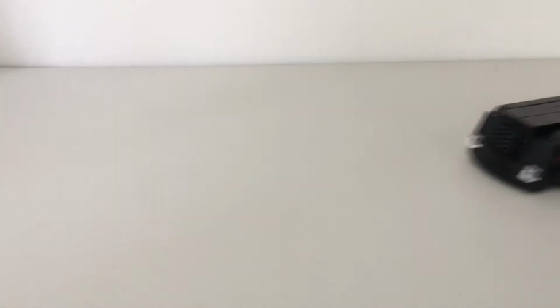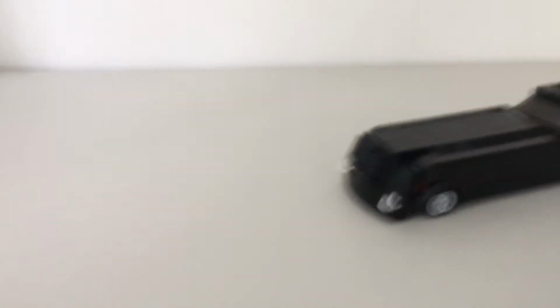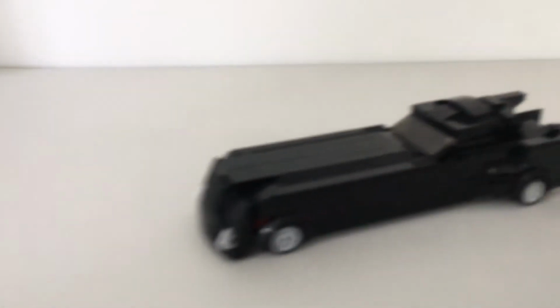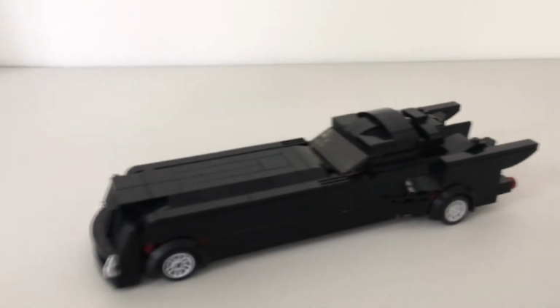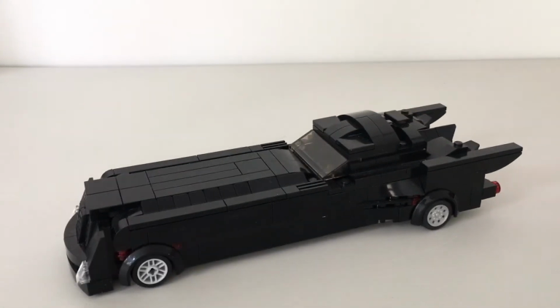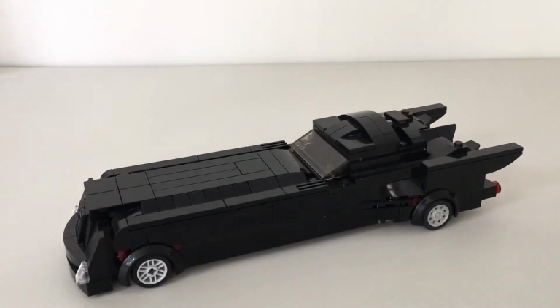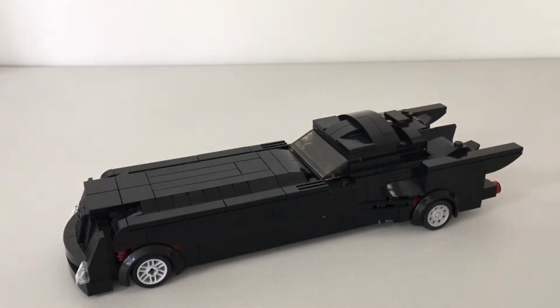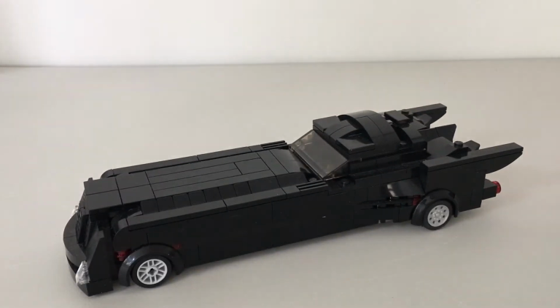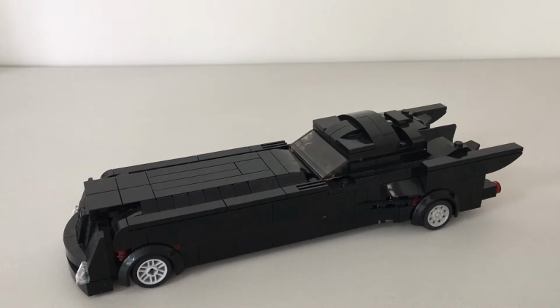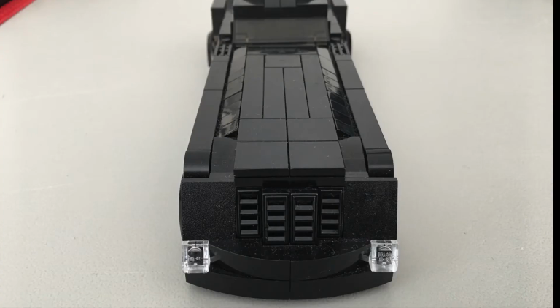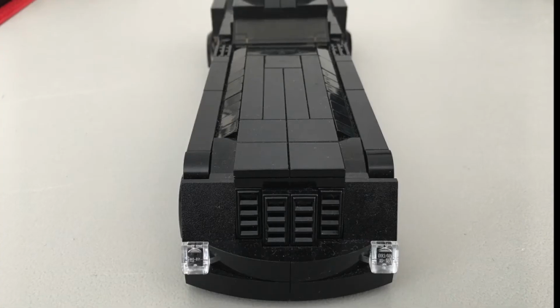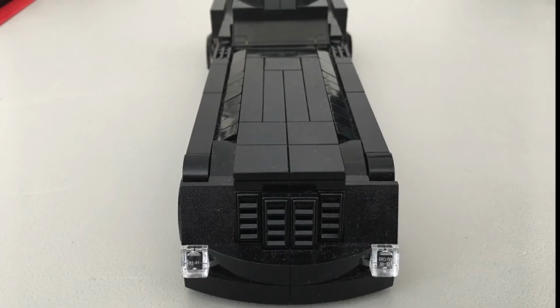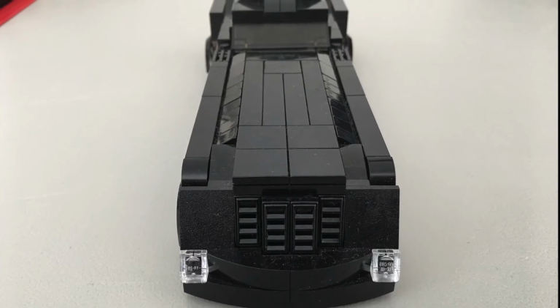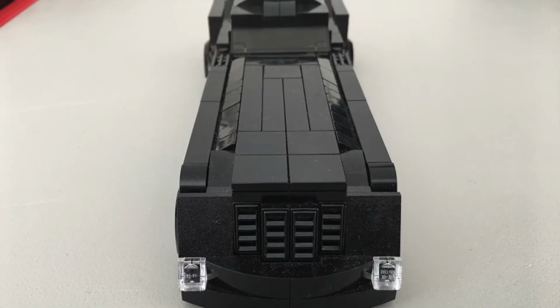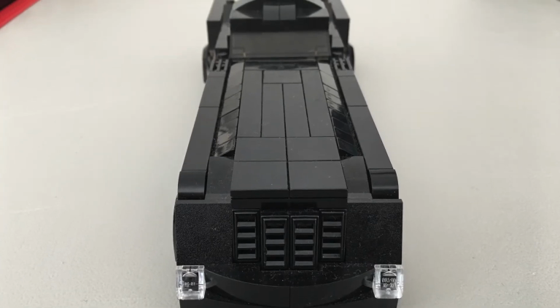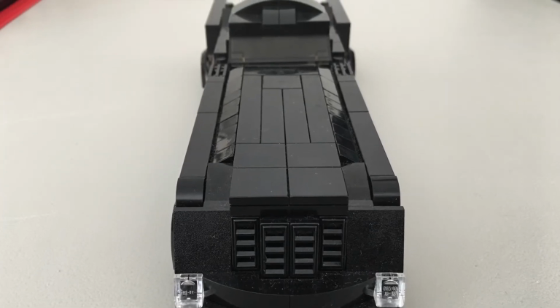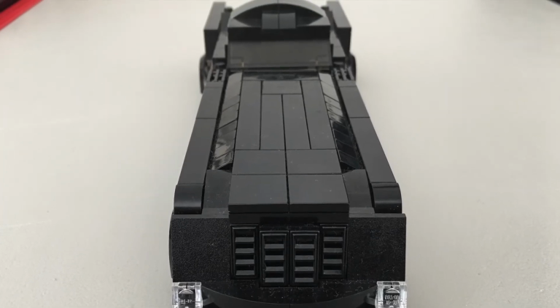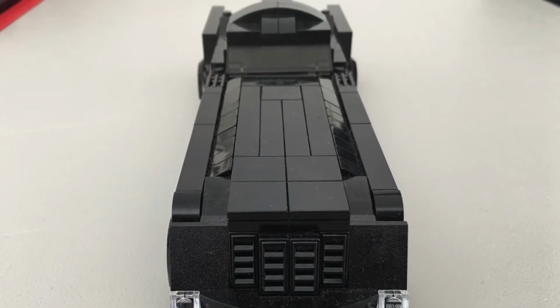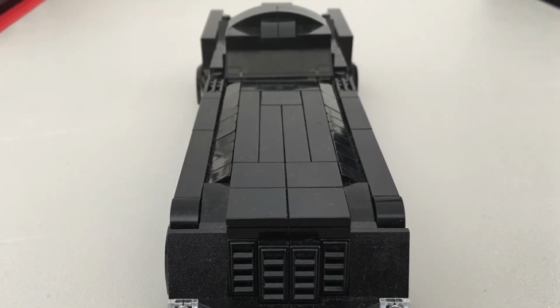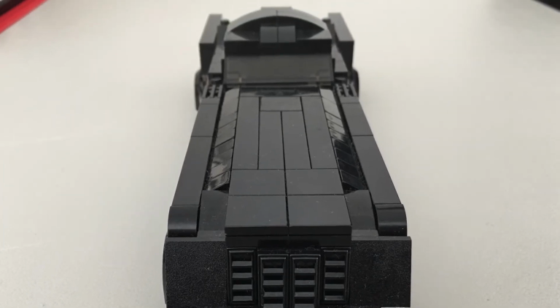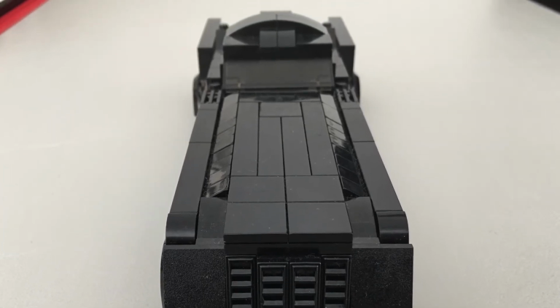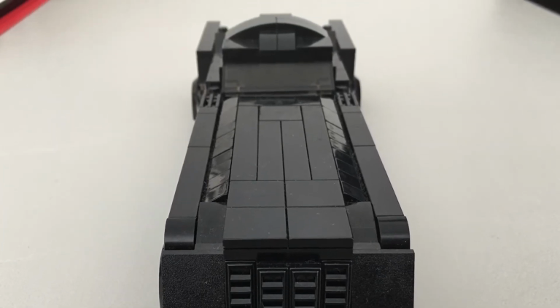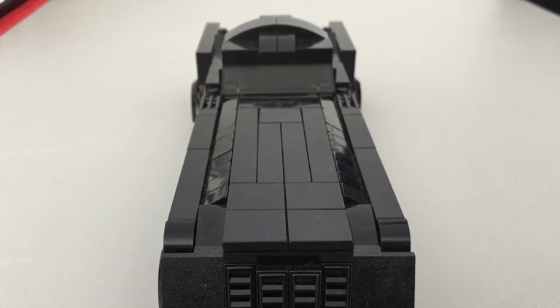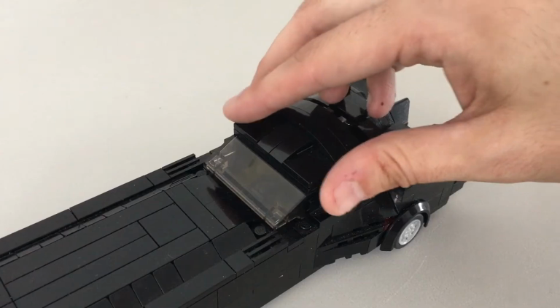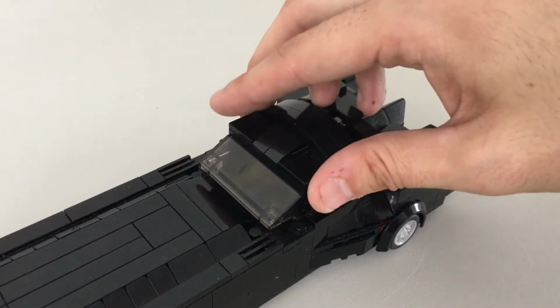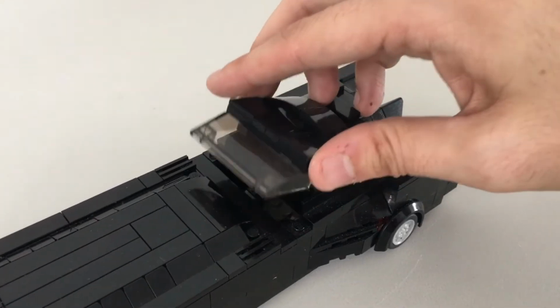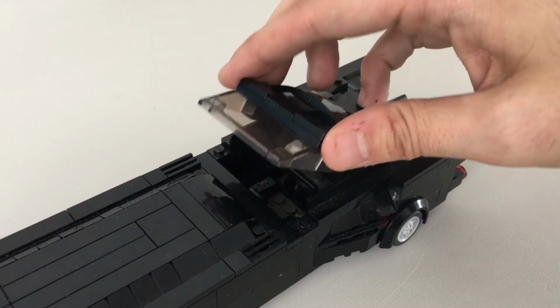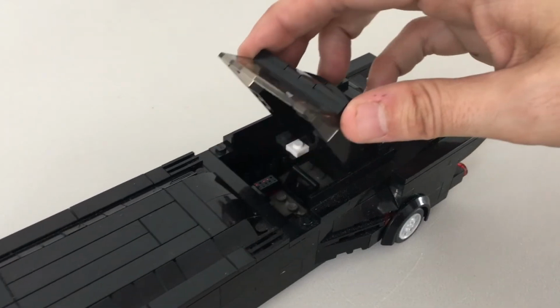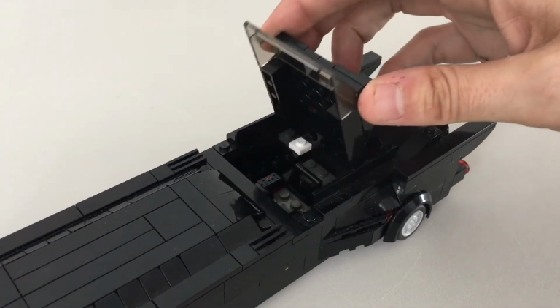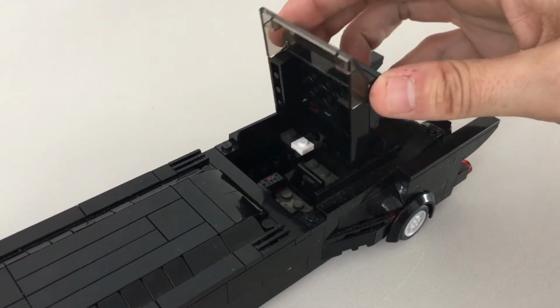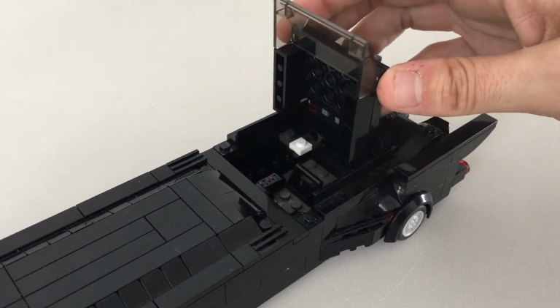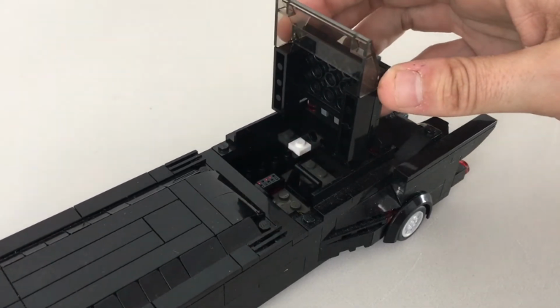First let's take a look at the Batmobile. This is modeled after the Batman Animated Series vehicle. The hatch opens up to allow access for Batman.